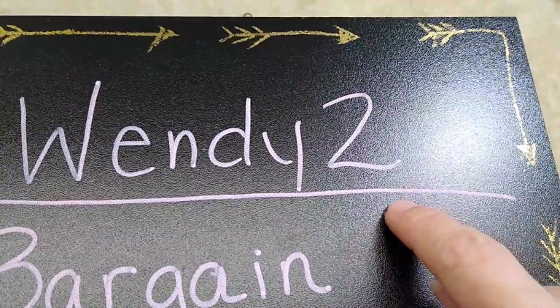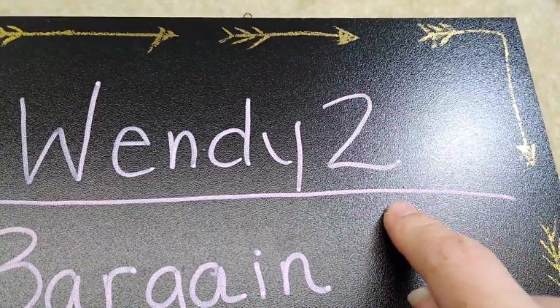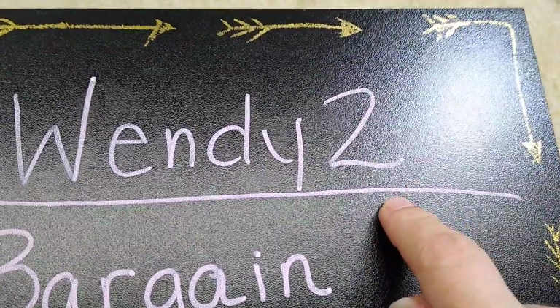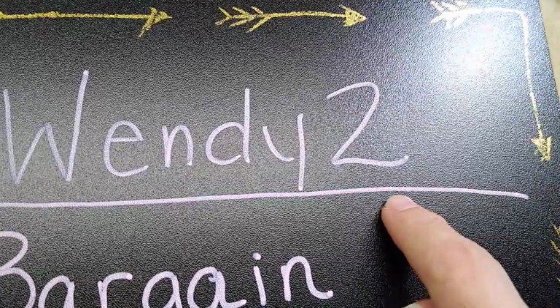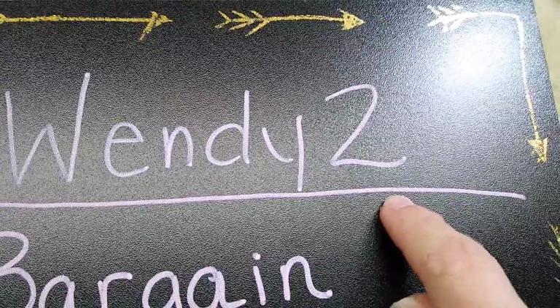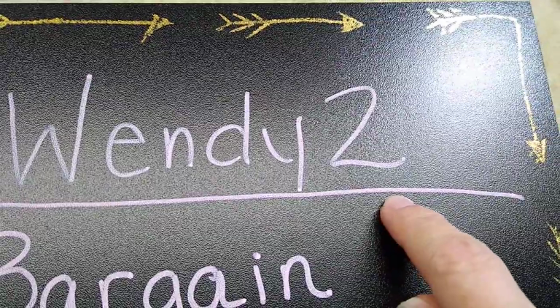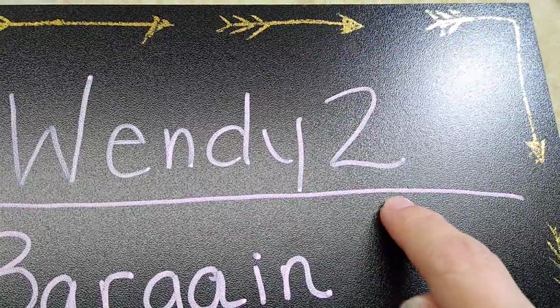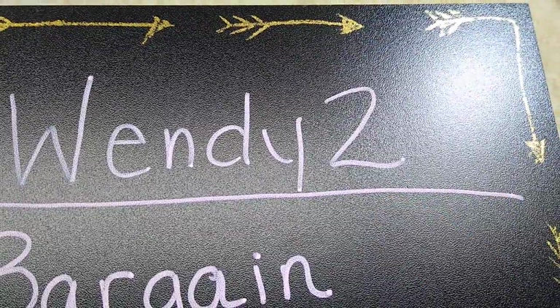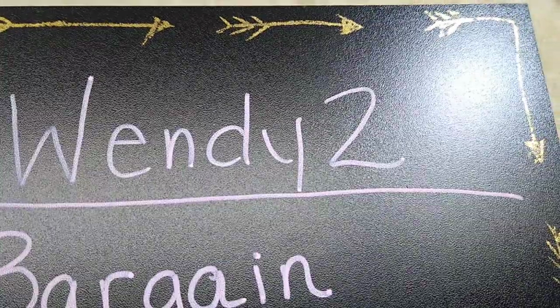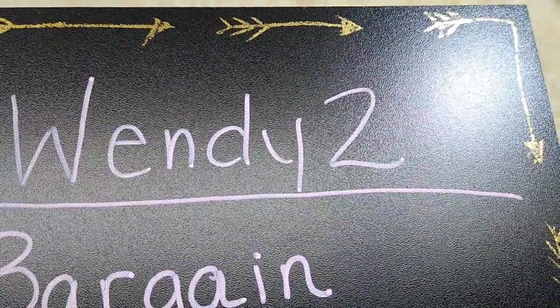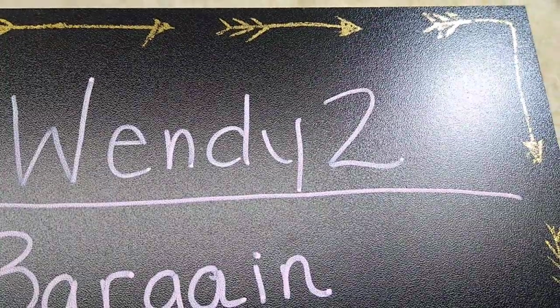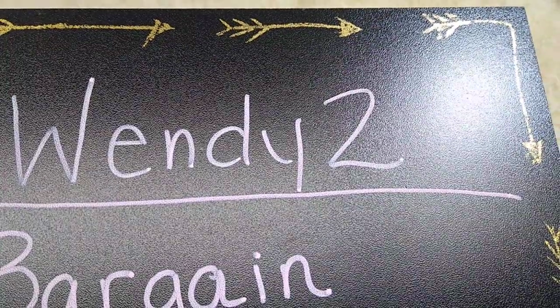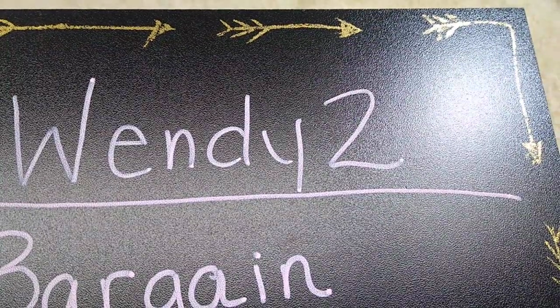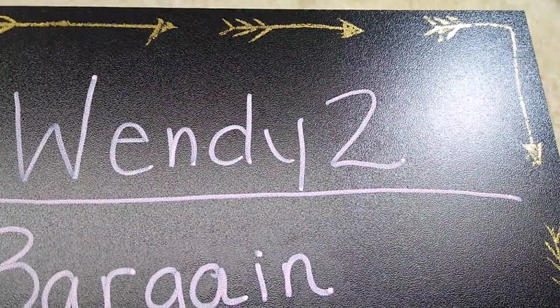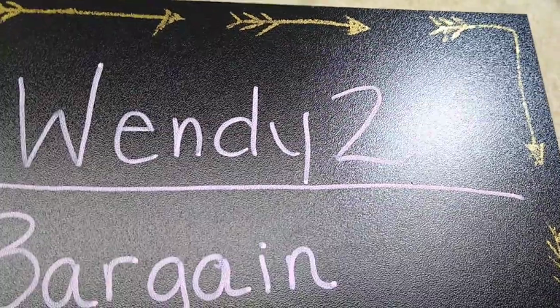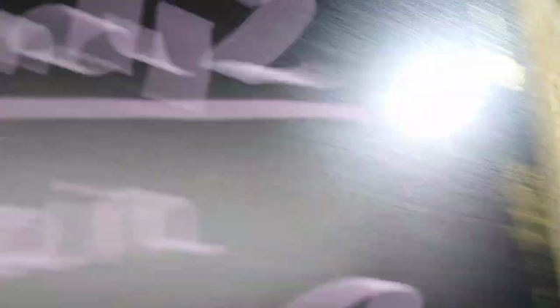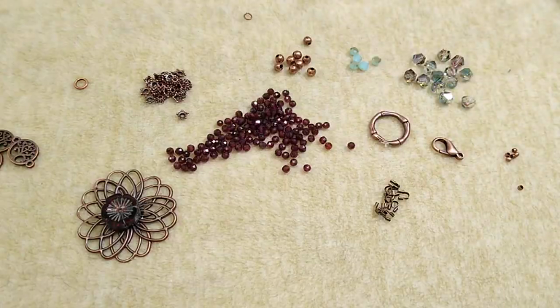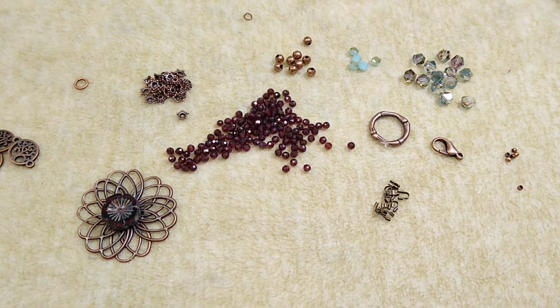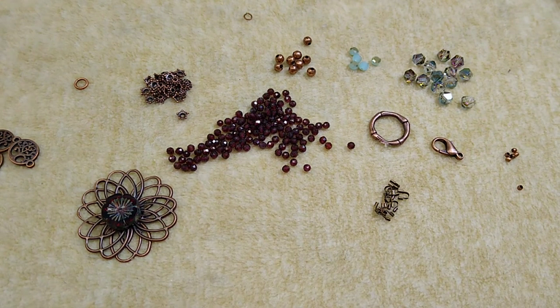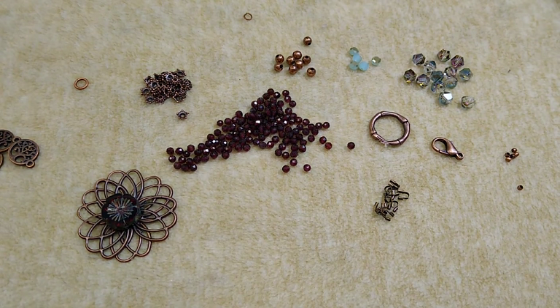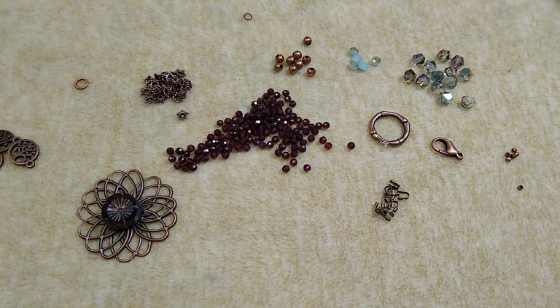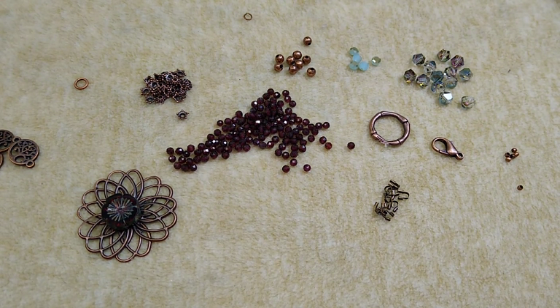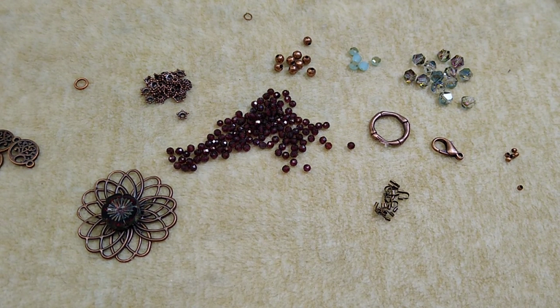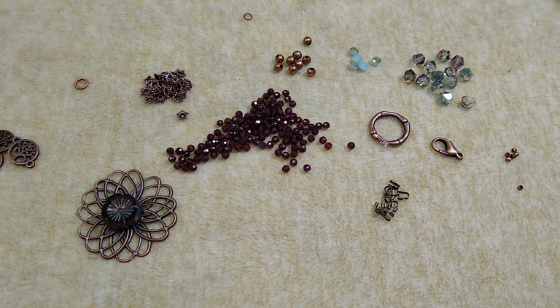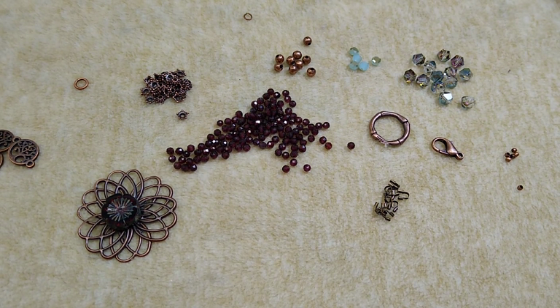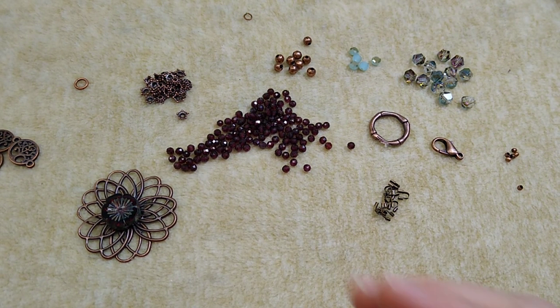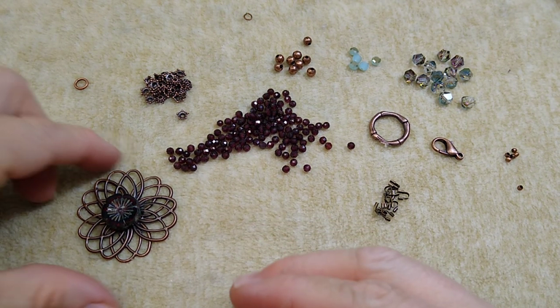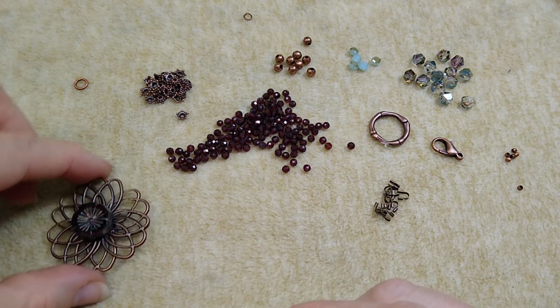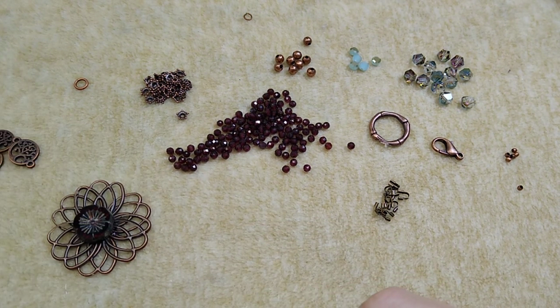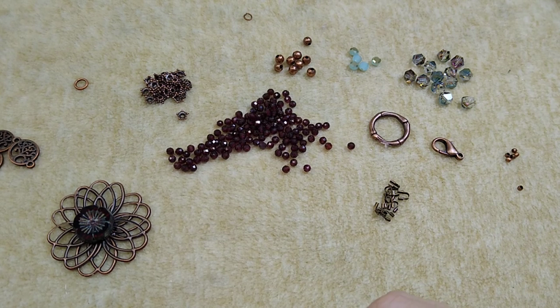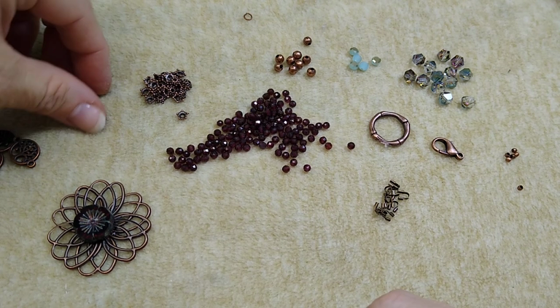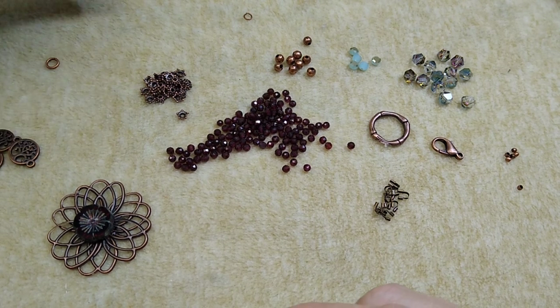My coupon code is WENDY2 — you can use it if you're interested in subscribing and get two dollars off your first box. I'll link all that information in the description box below. Here's what we're going to use today to make a bracelet.